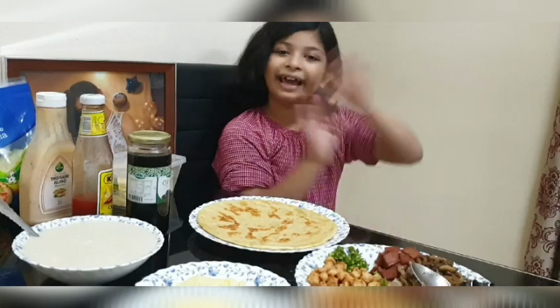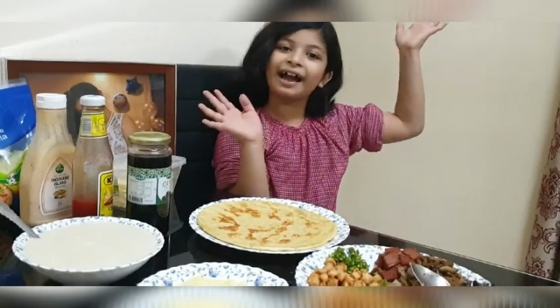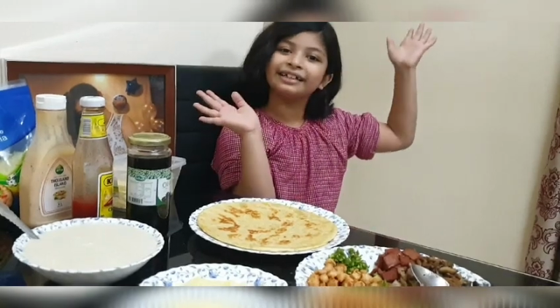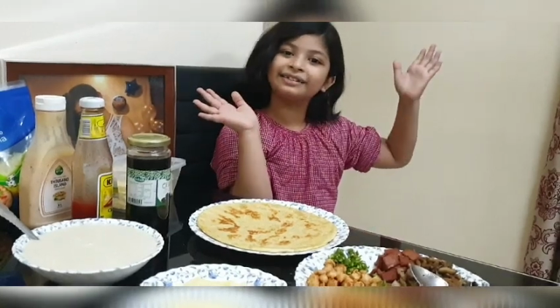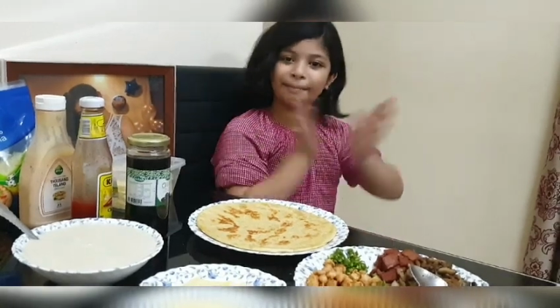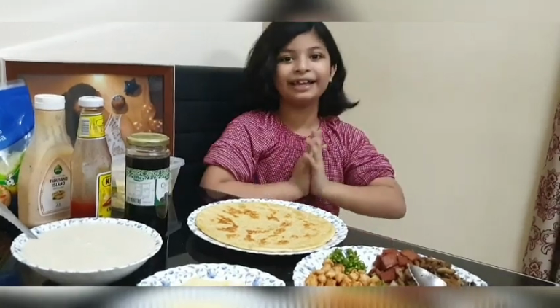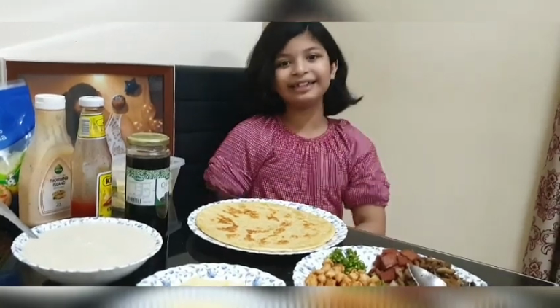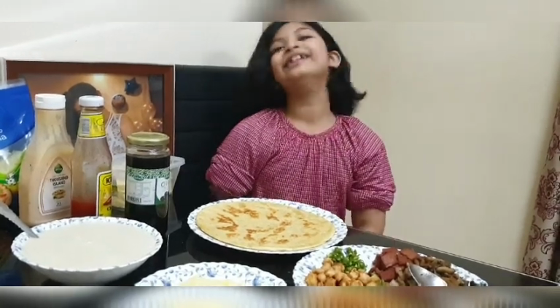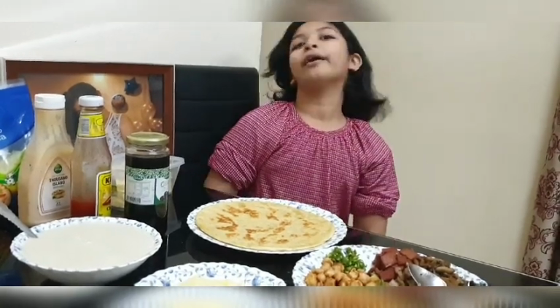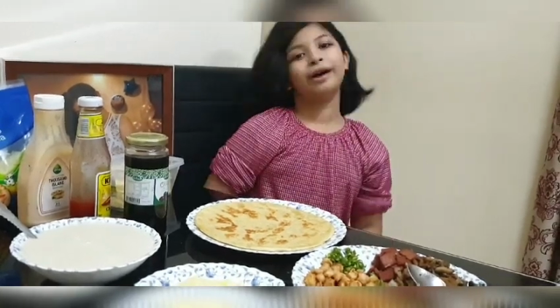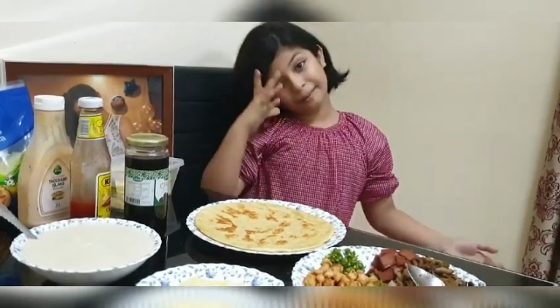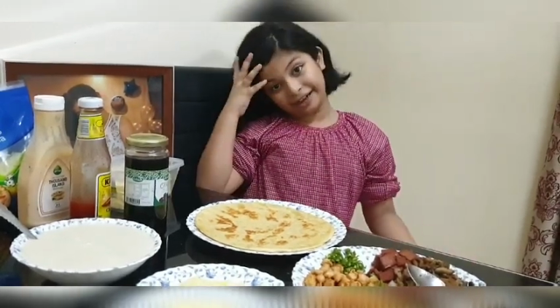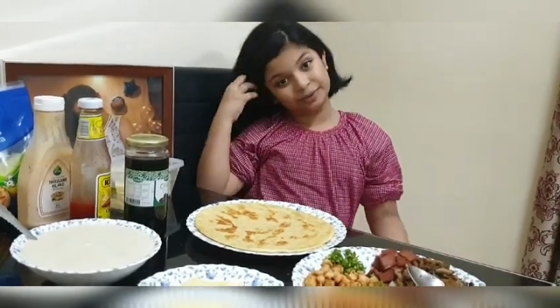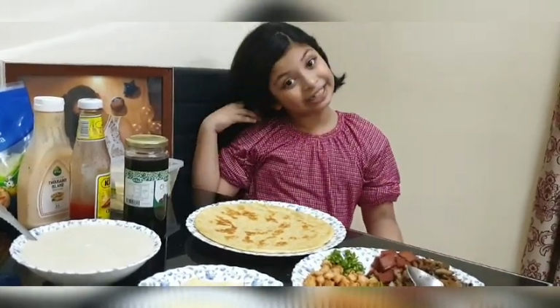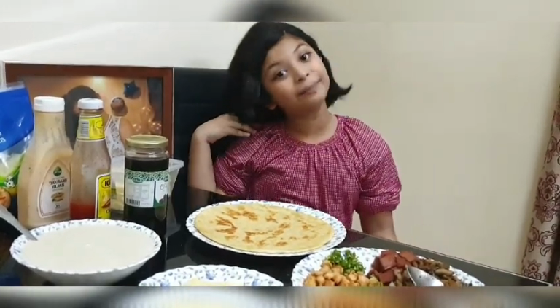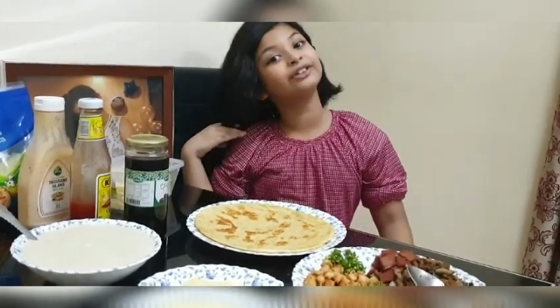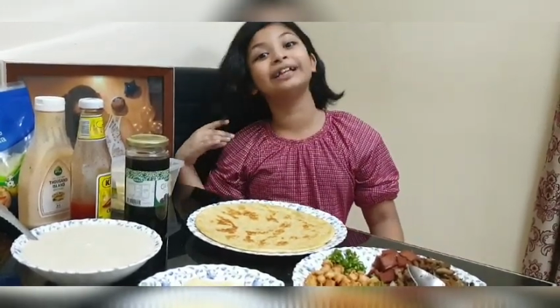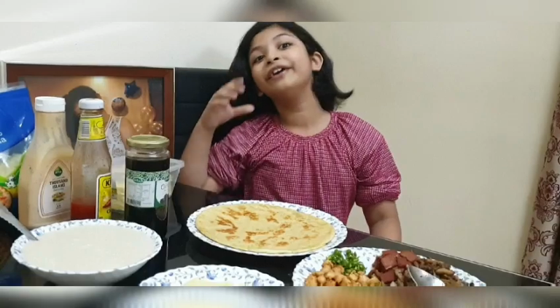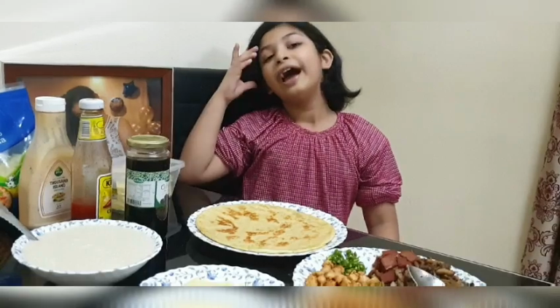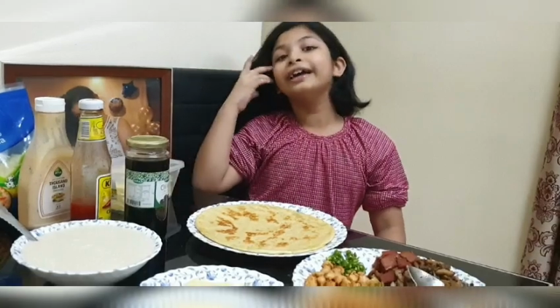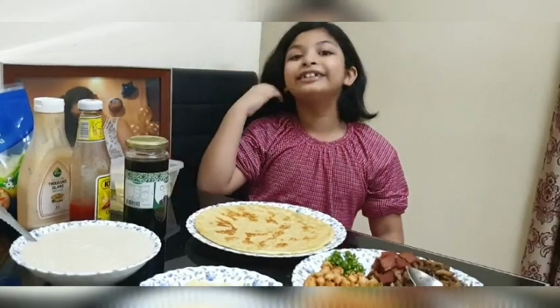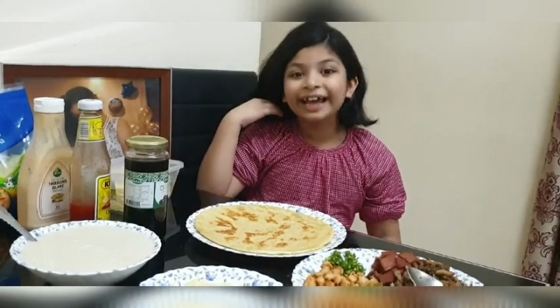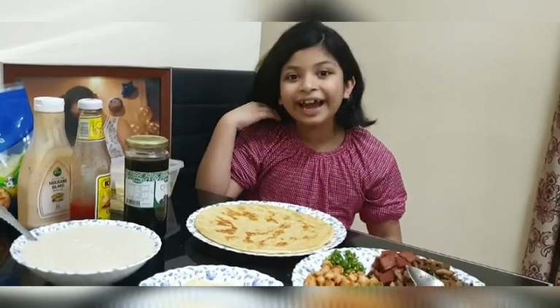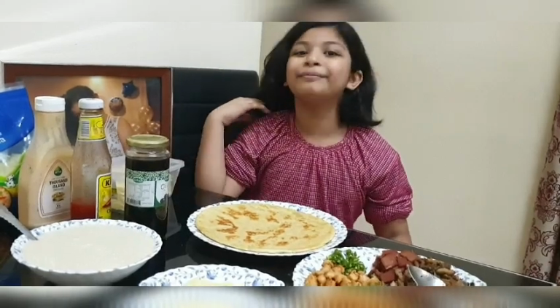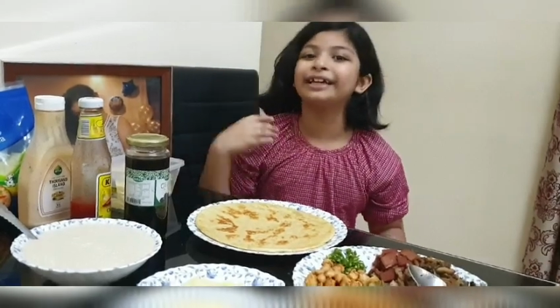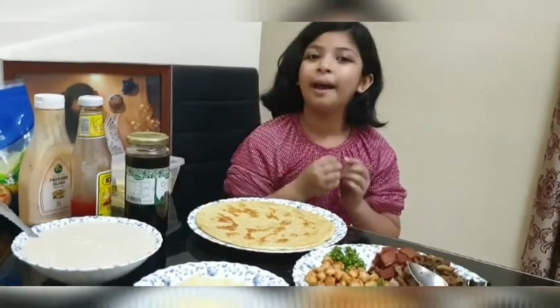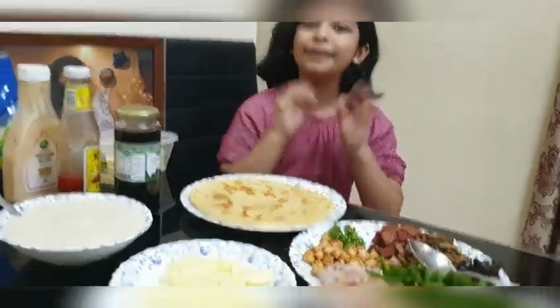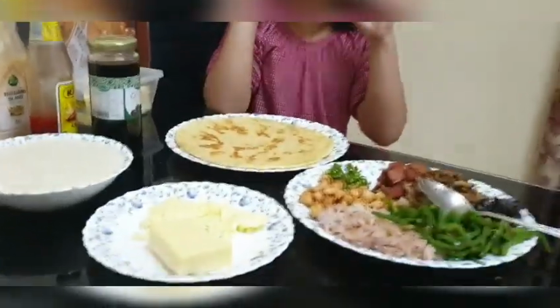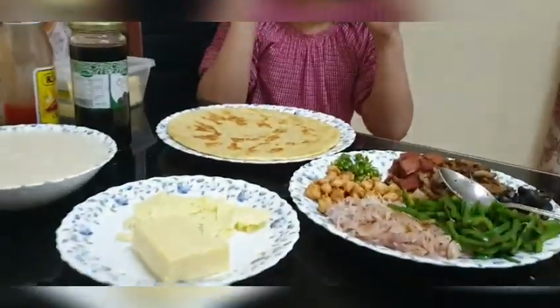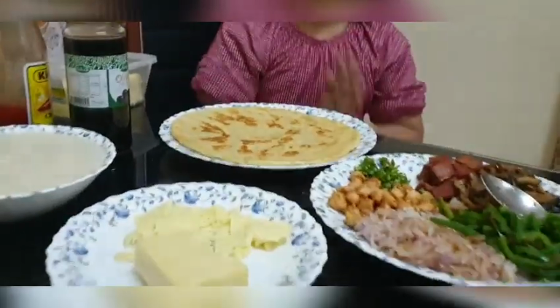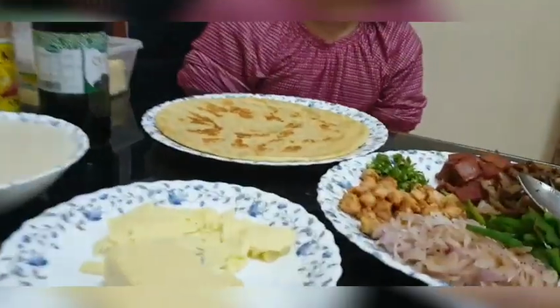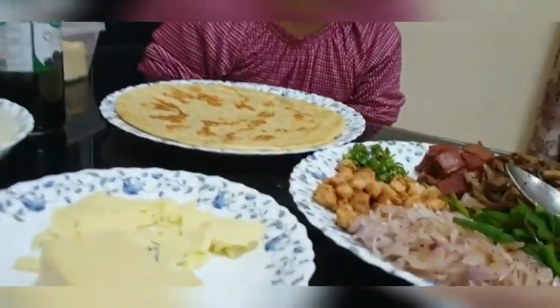Hey guys, it's me, Ishael, and welcome back to Ishael Abraar The Way Live. Today I'm making homemade pizza.